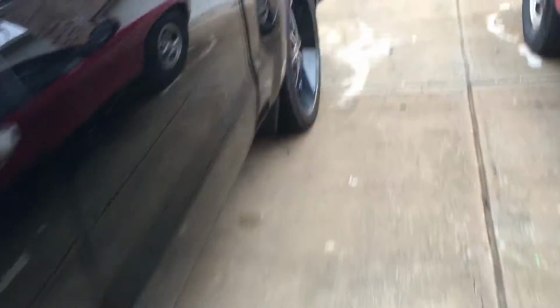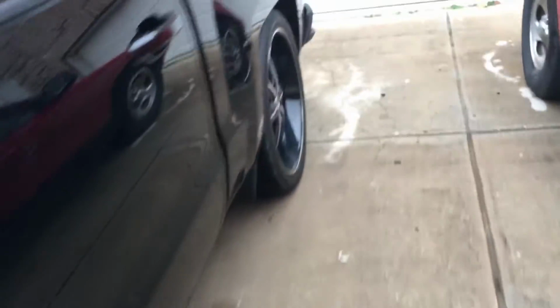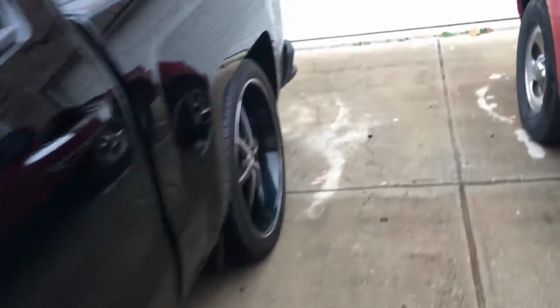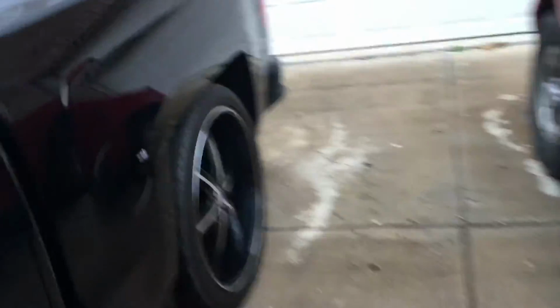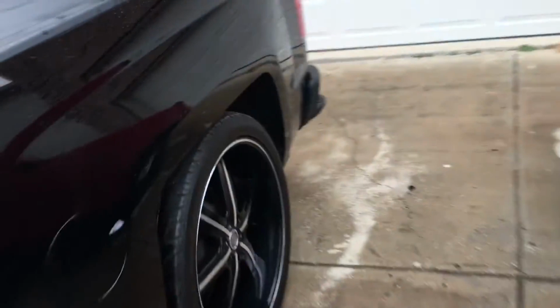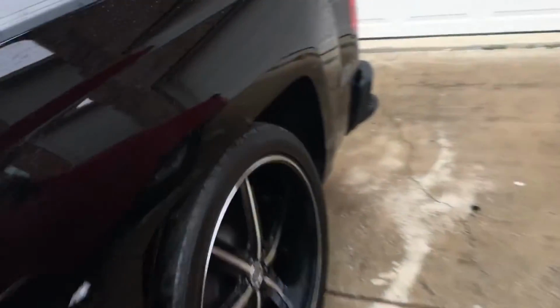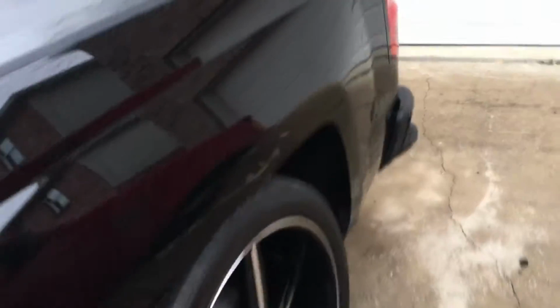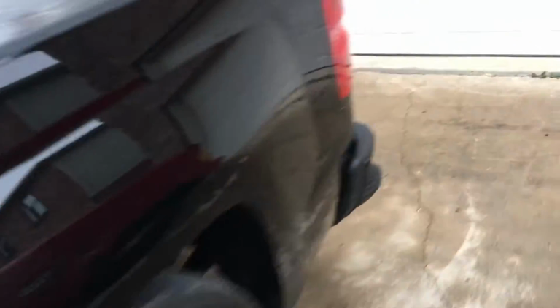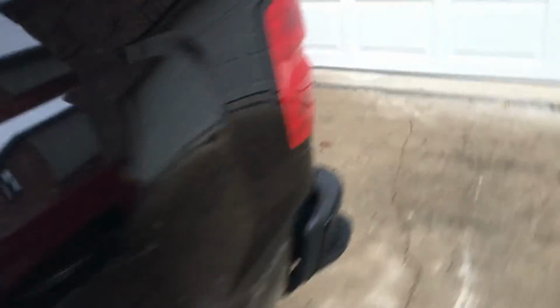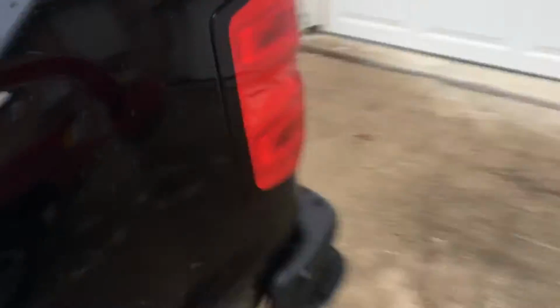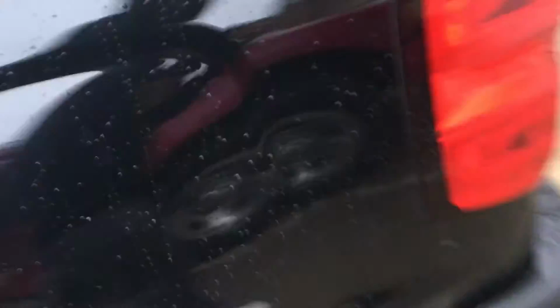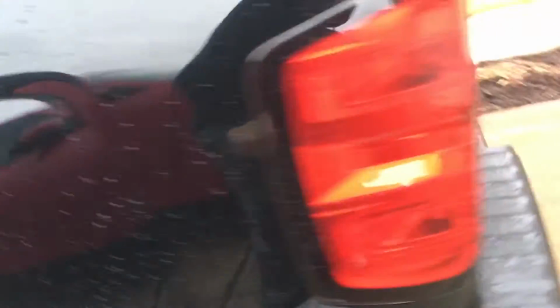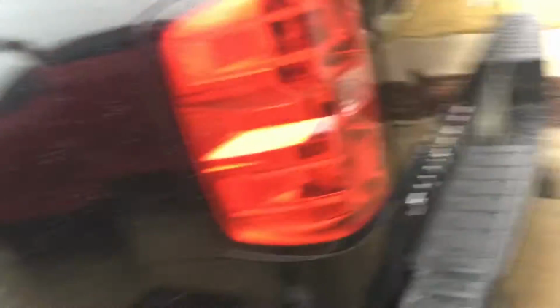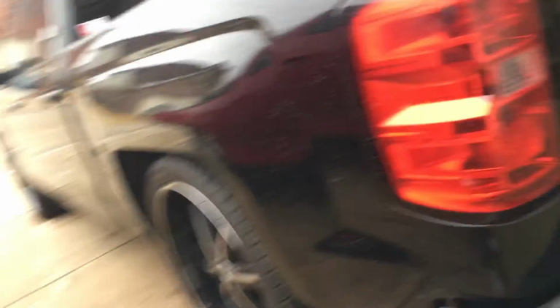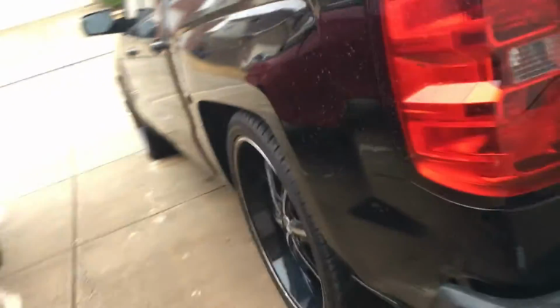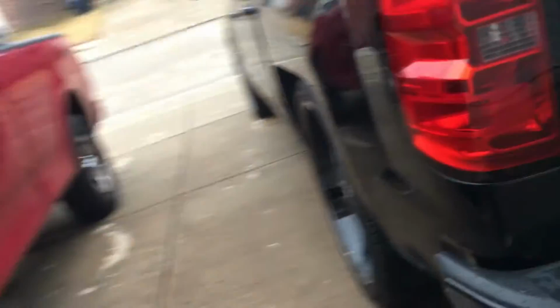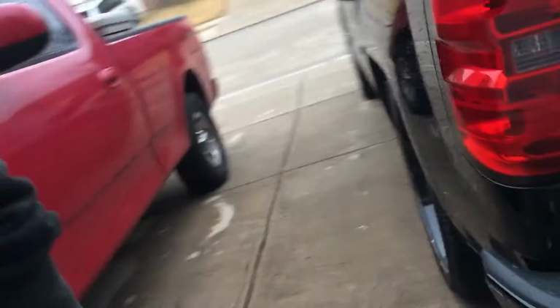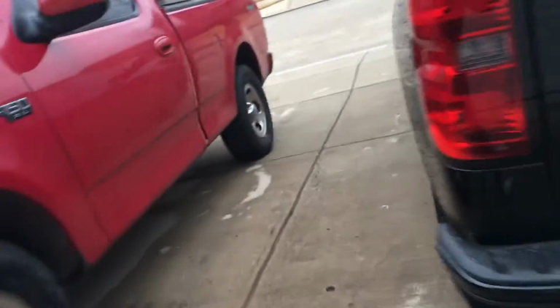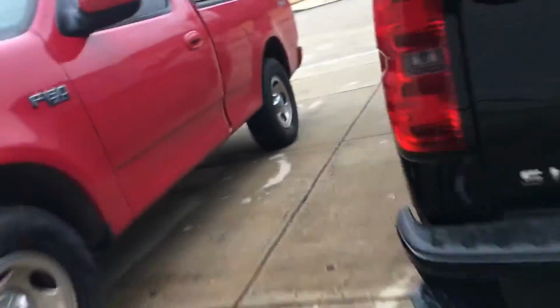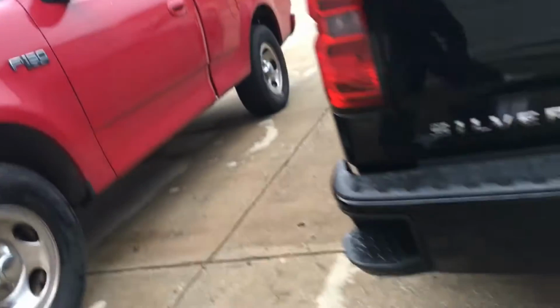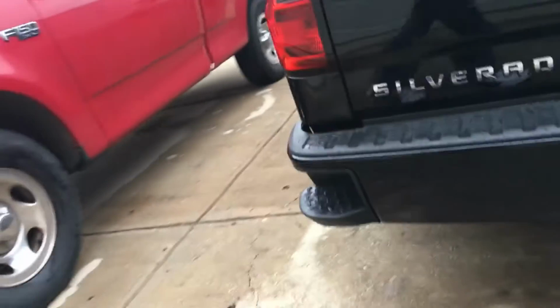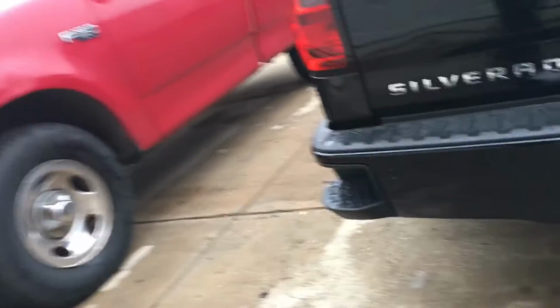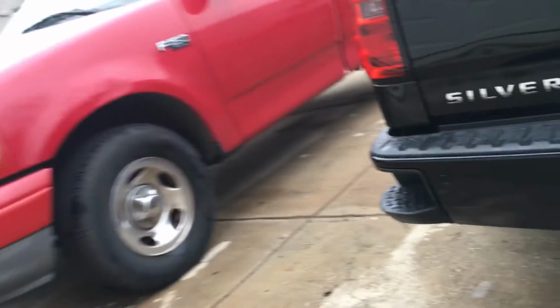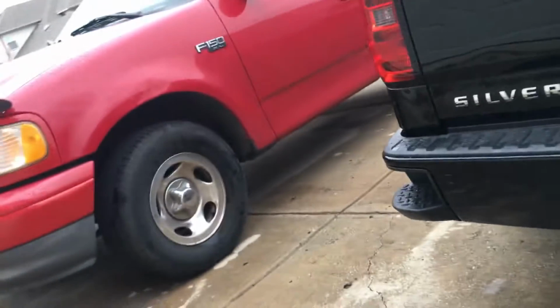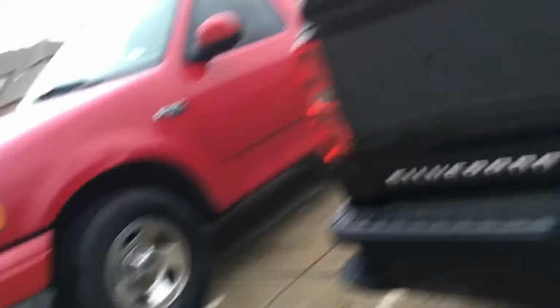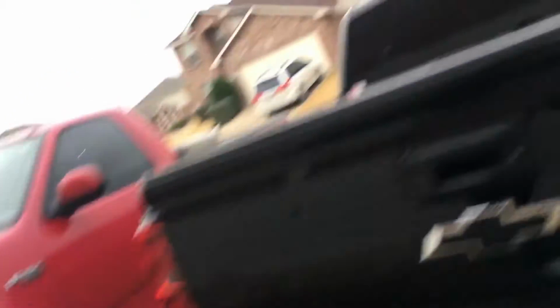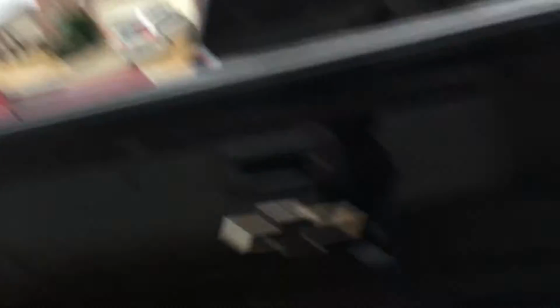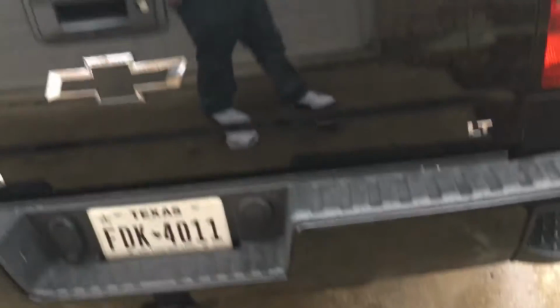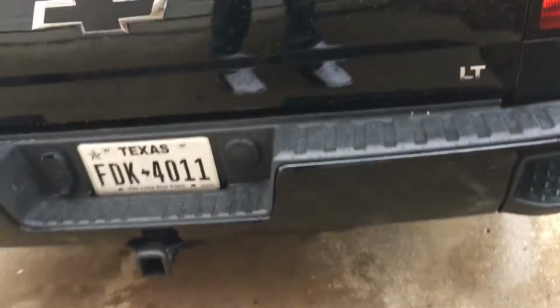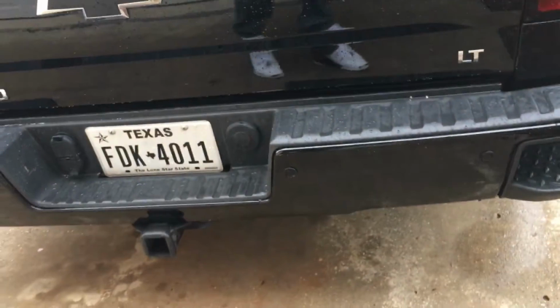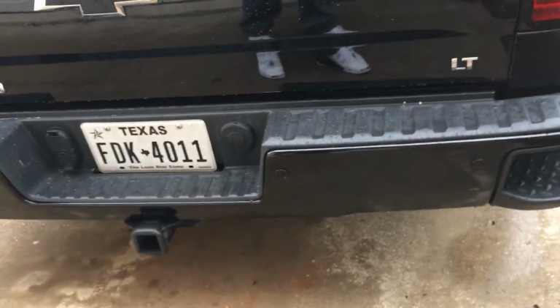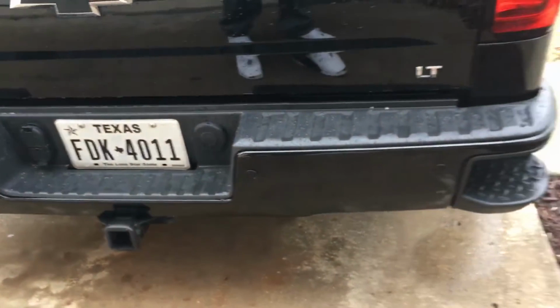Let's go check out the back bumper. Got the back bumper looking real, real nice.